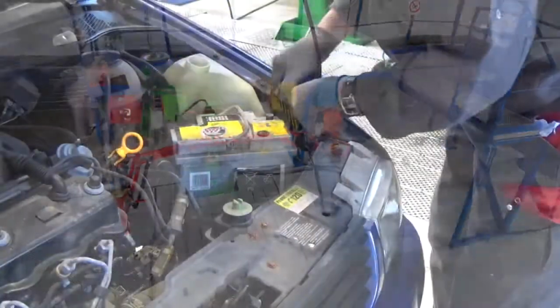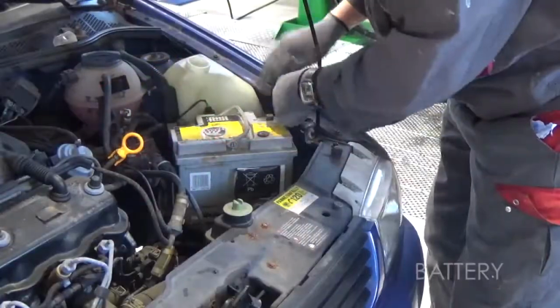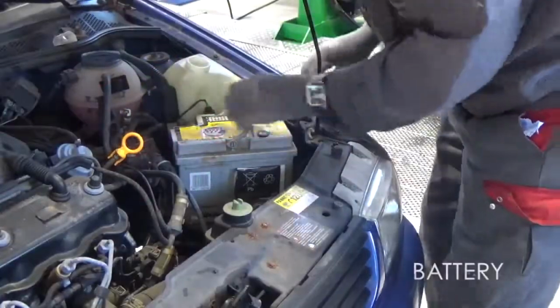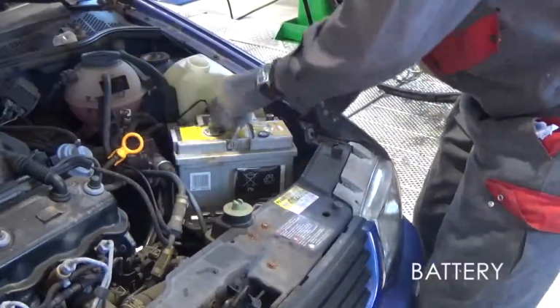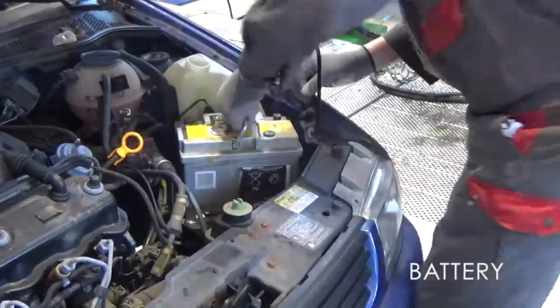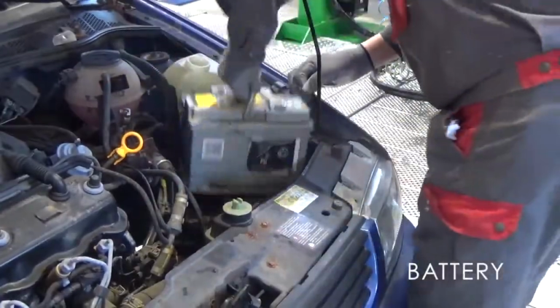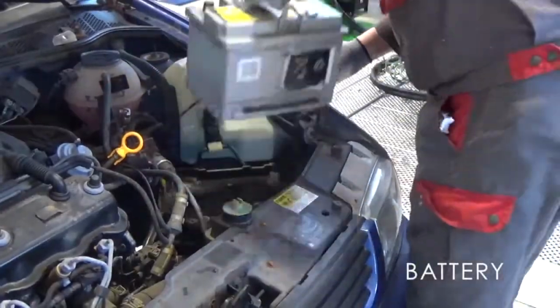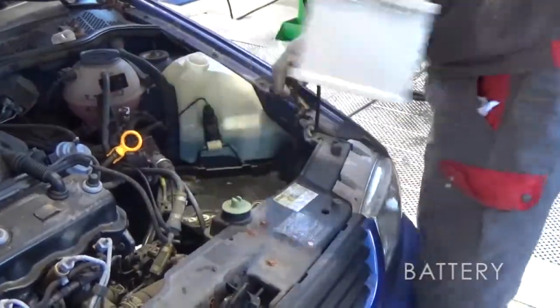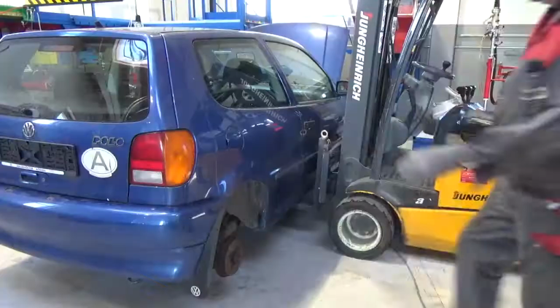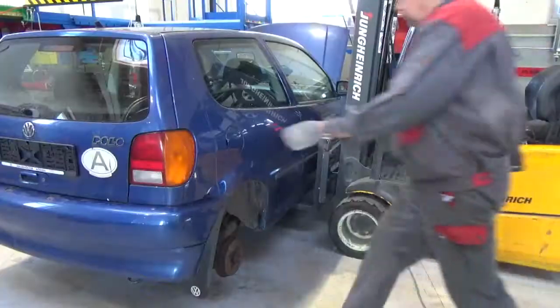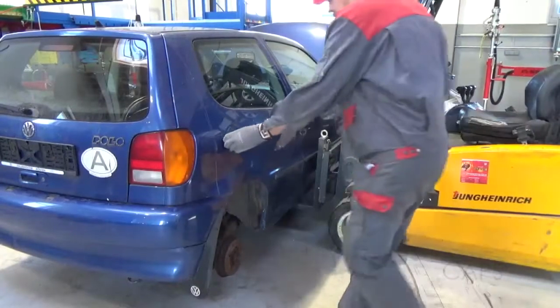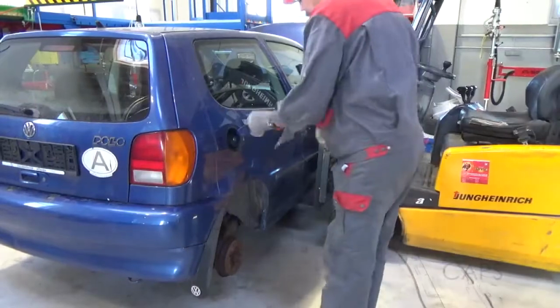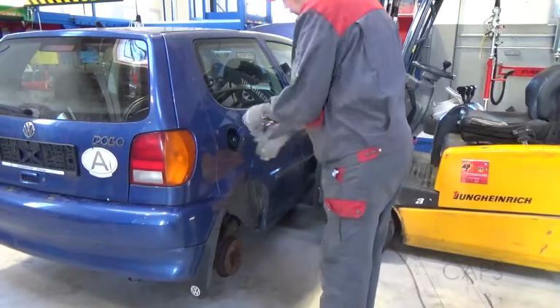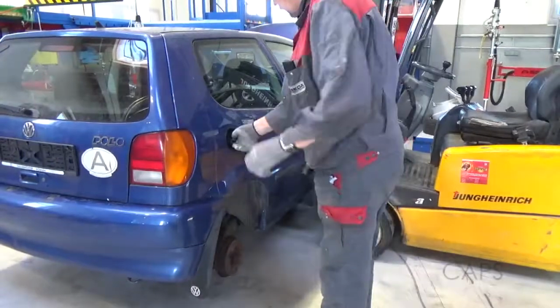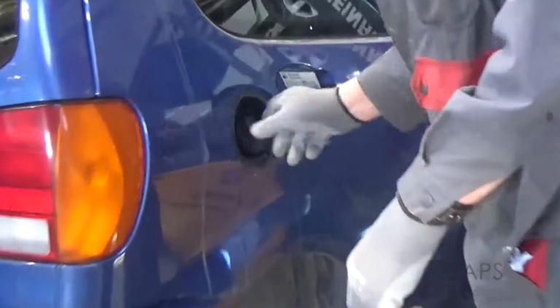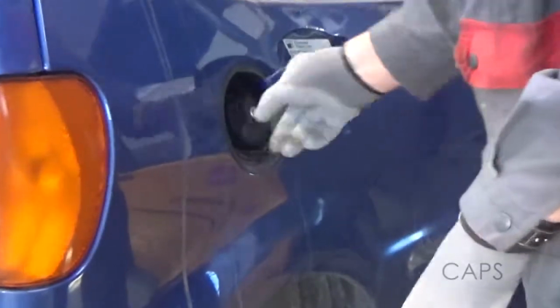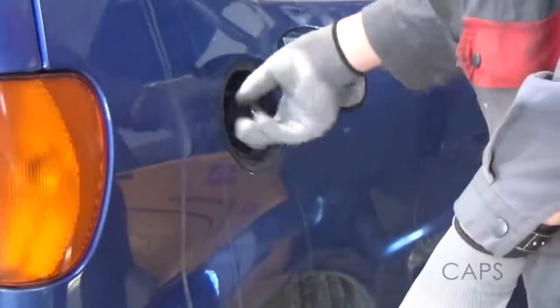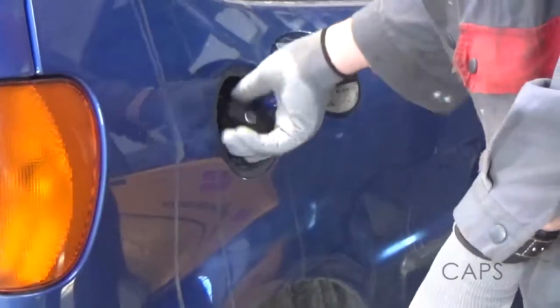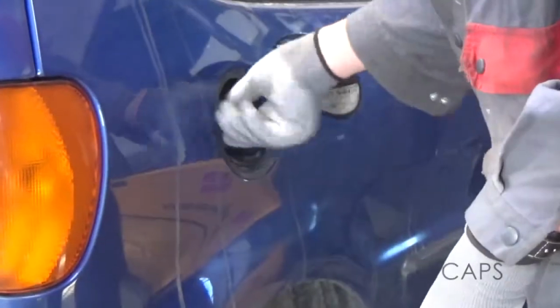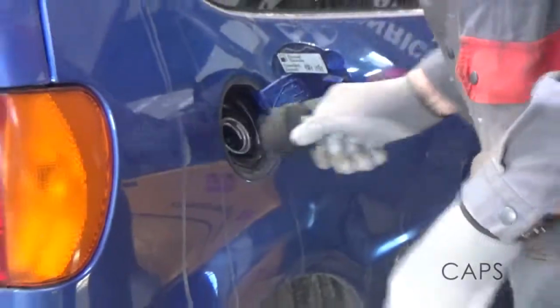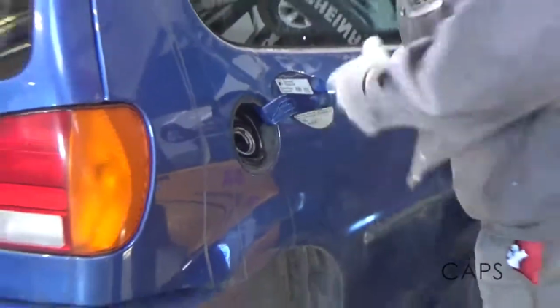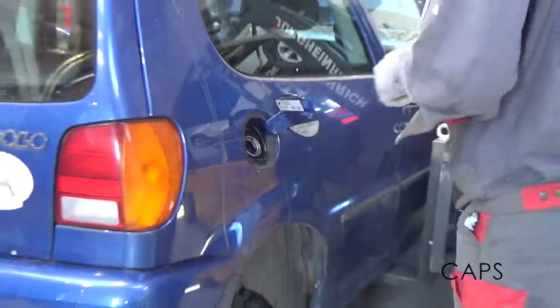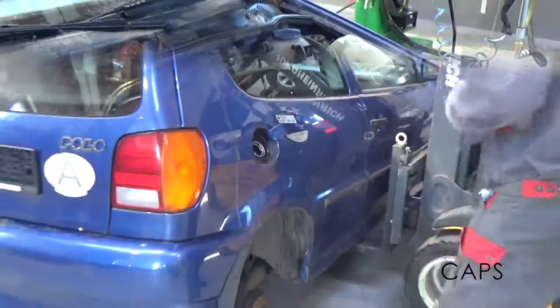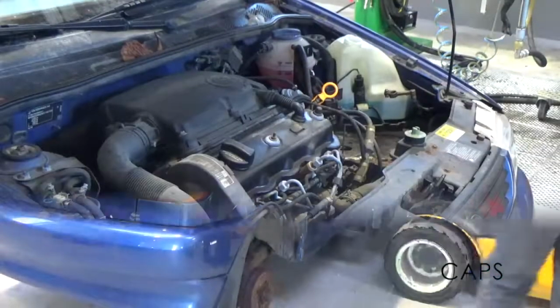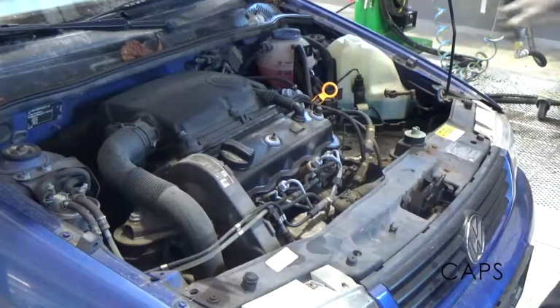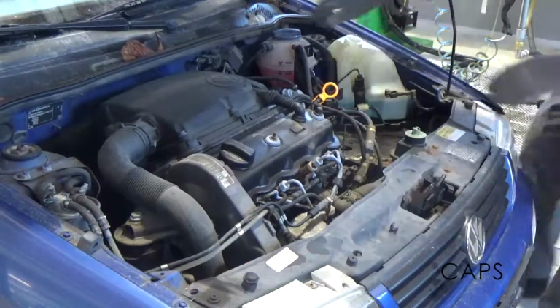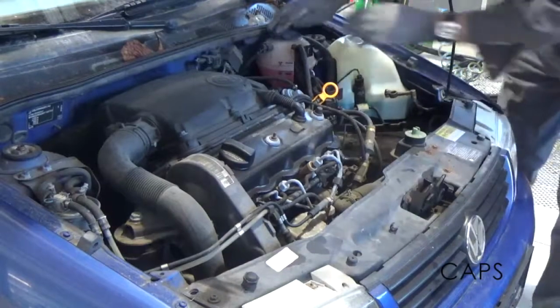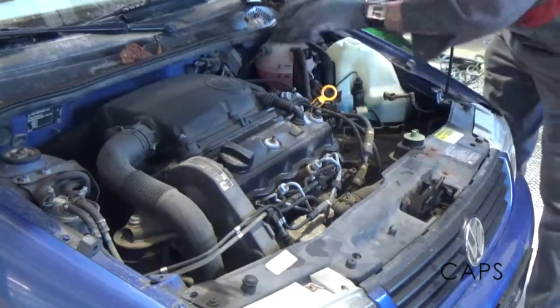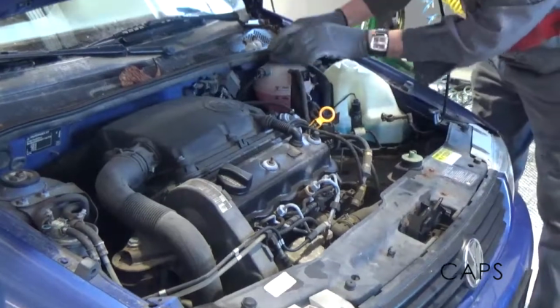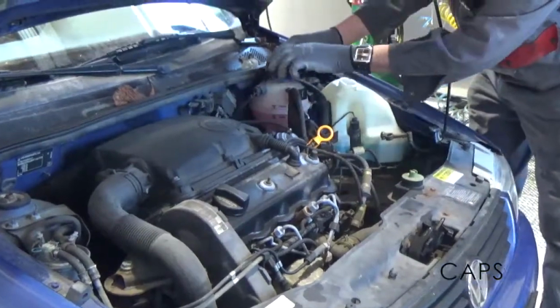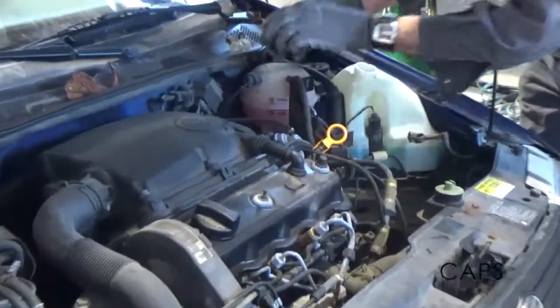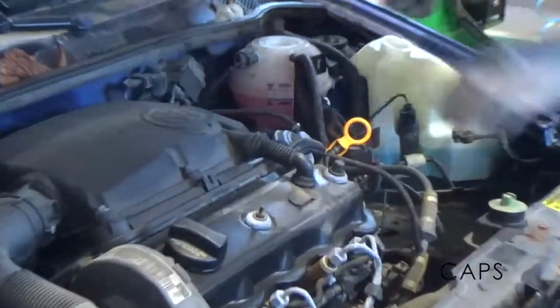Remove the battery. Open the fuel filler cap and check whether the vehicle is petrol or diesel. Open all remaining filling caps.